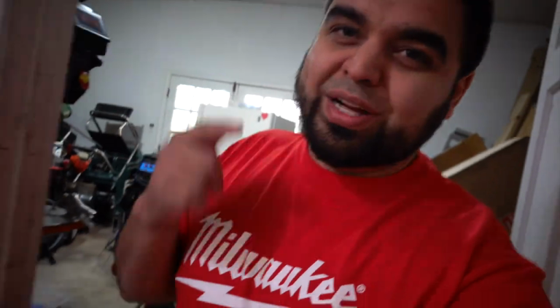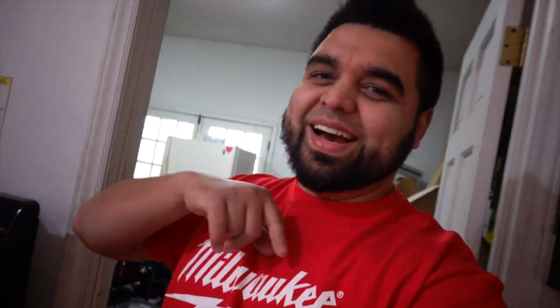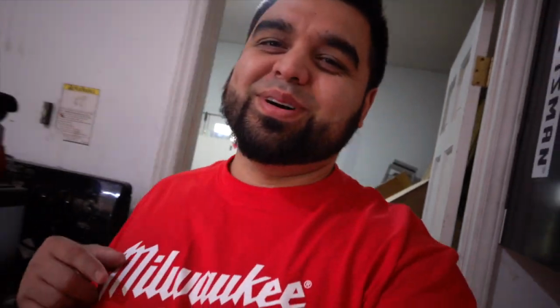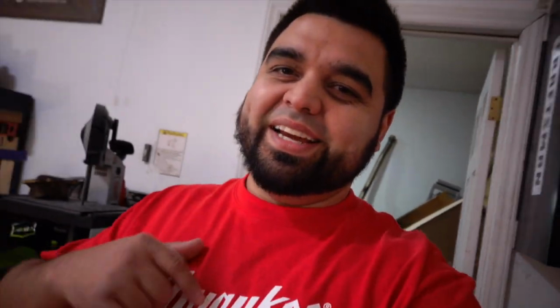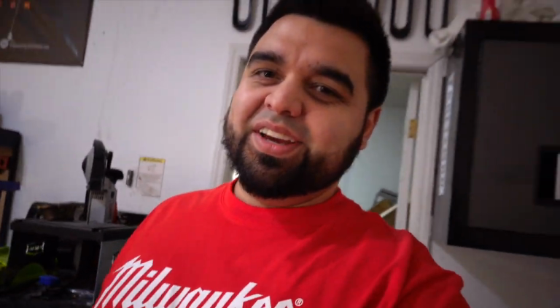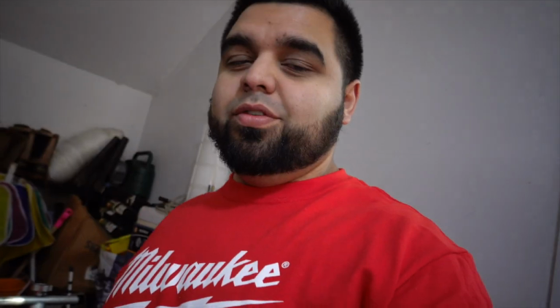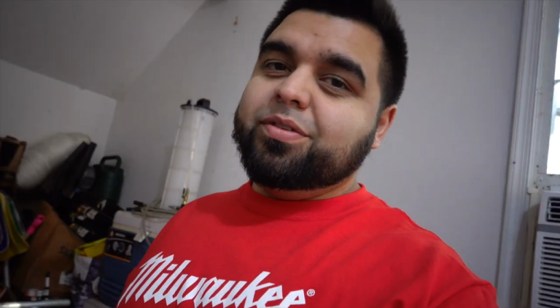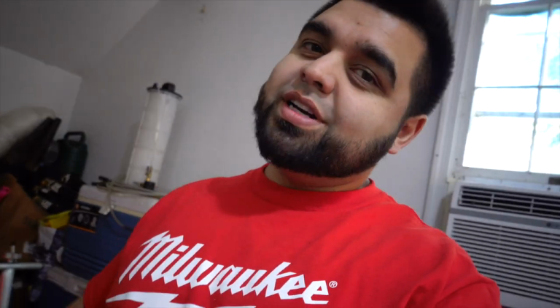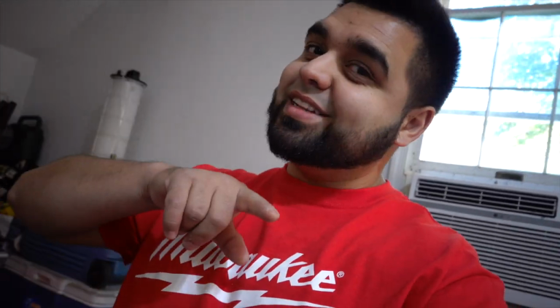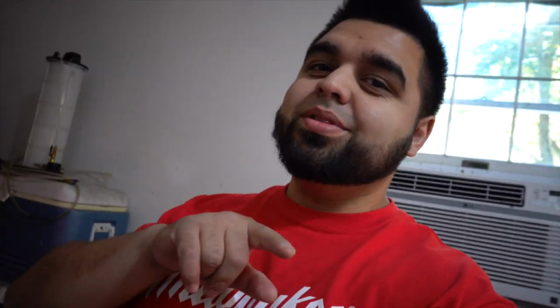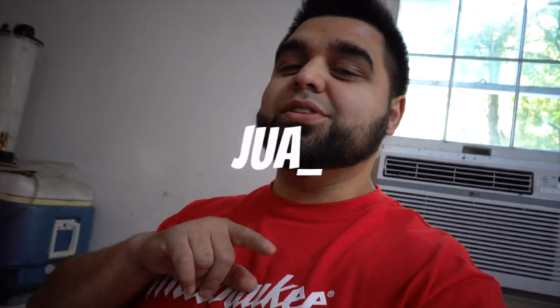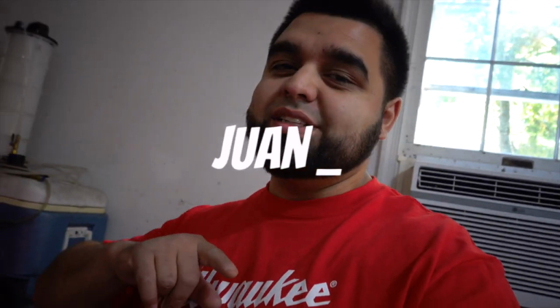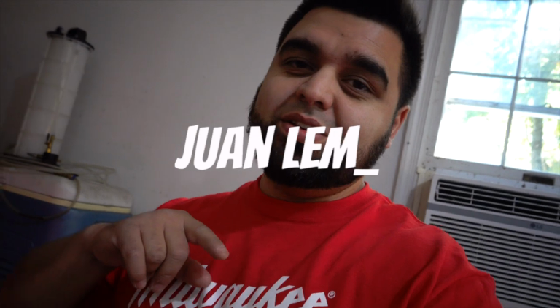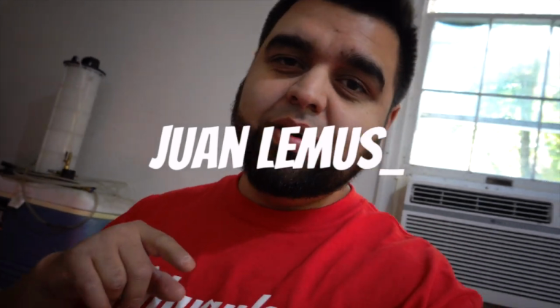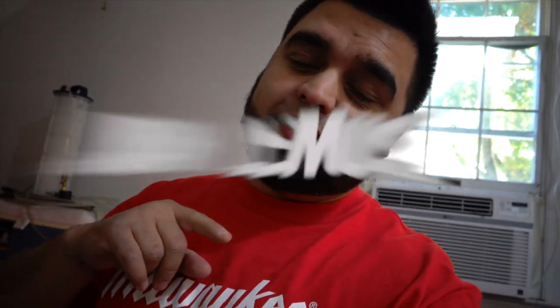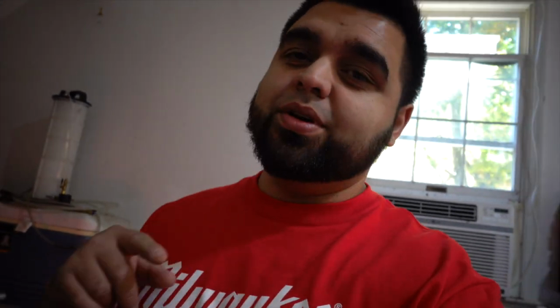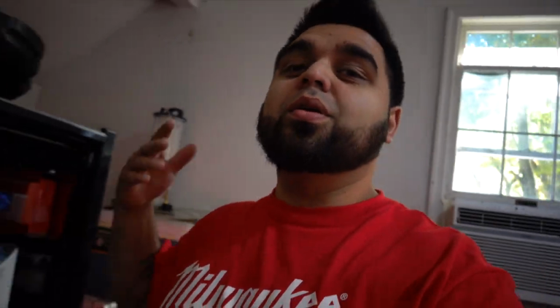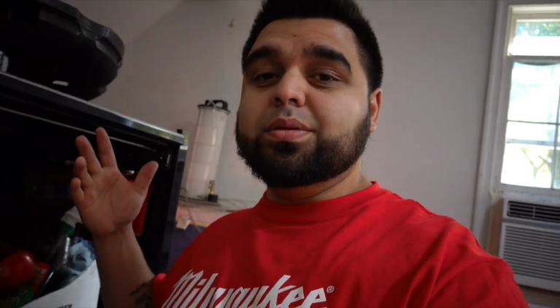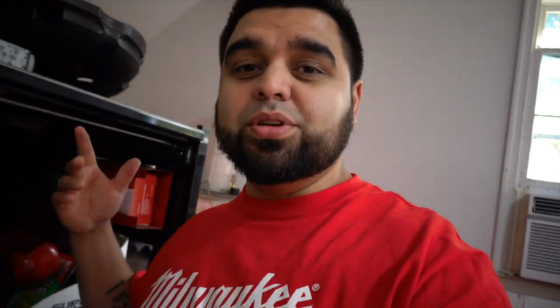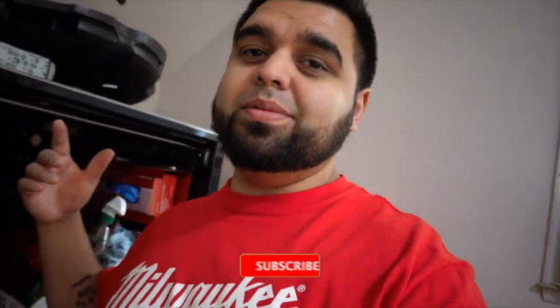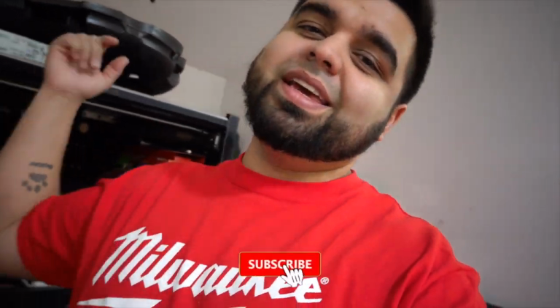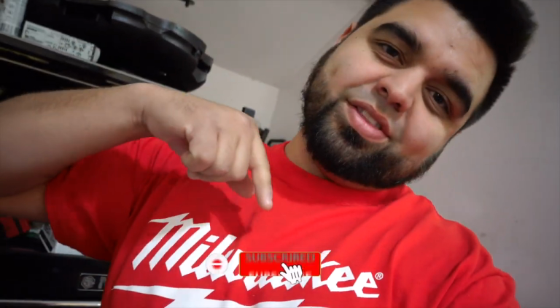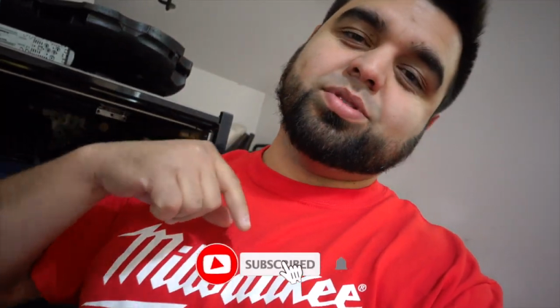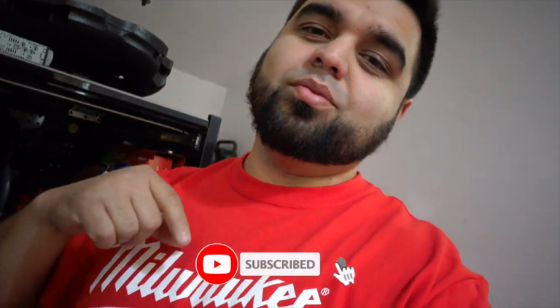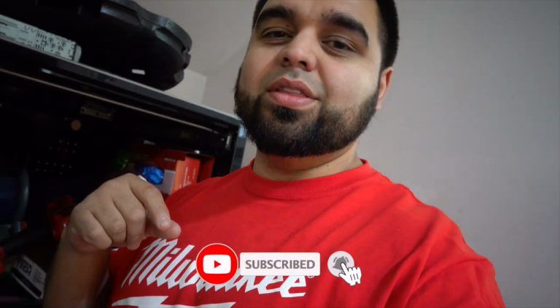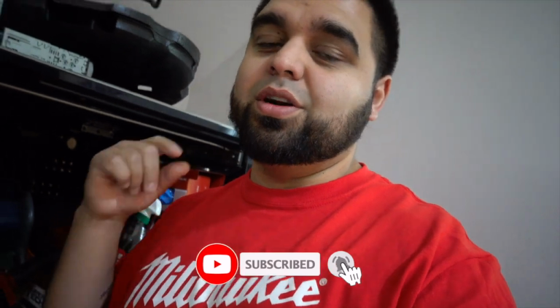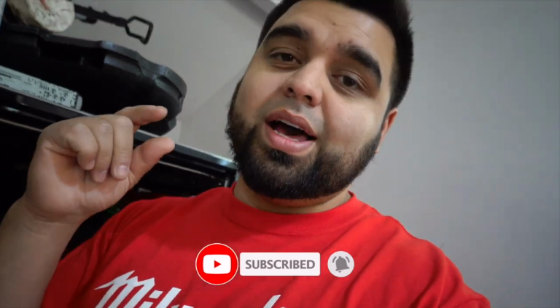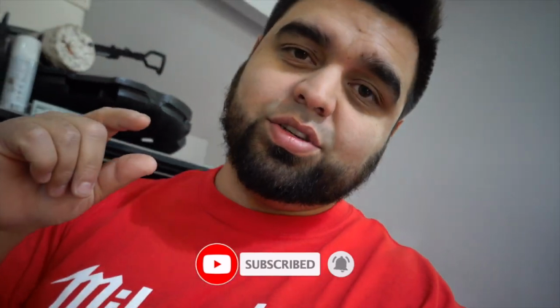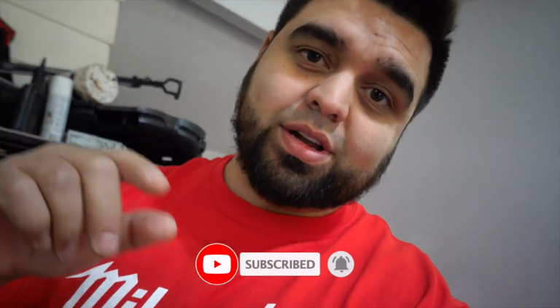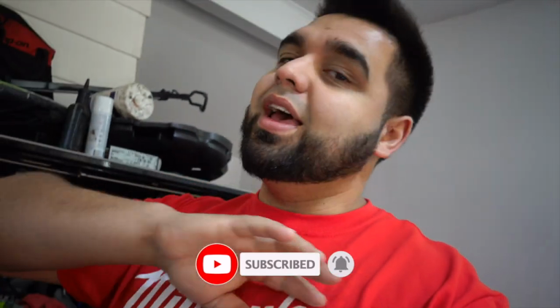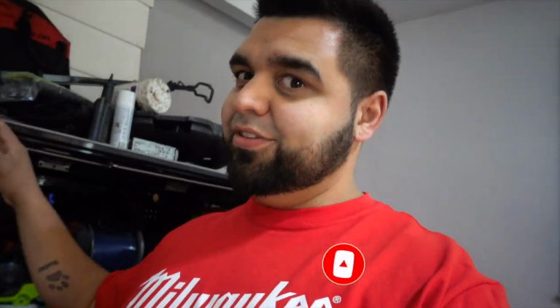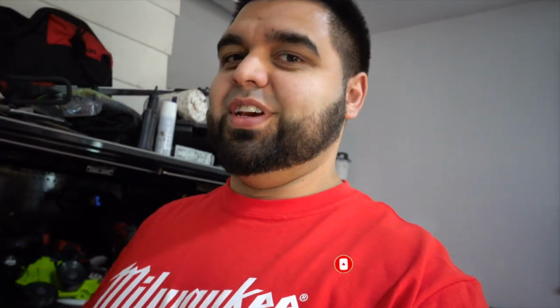What's up guys and welcome to today's video. If you've been here before, shout out to you, thank you for tuning in to yet another video. And if you're new here, welcome — join the family, get down there and hit subscribe, and while you're down there hit the little bell icon so you don't miss out on any future videos.